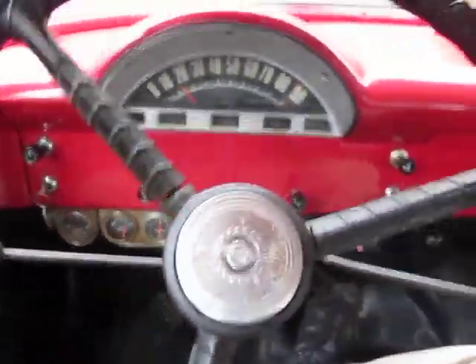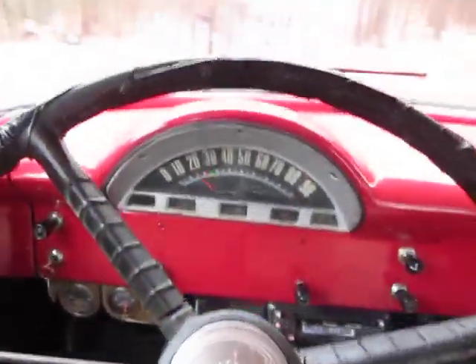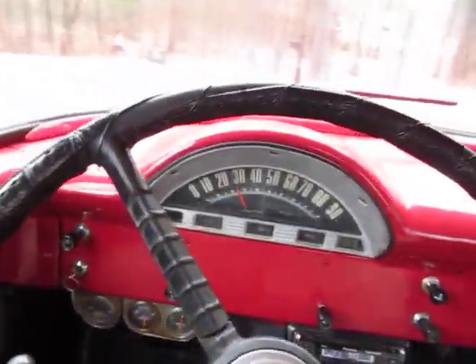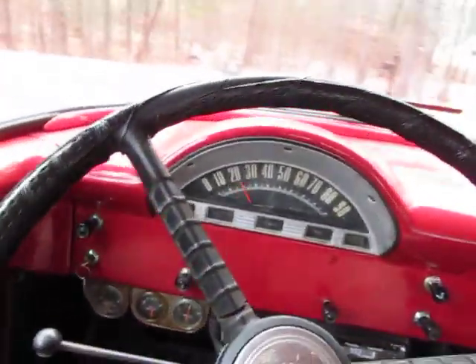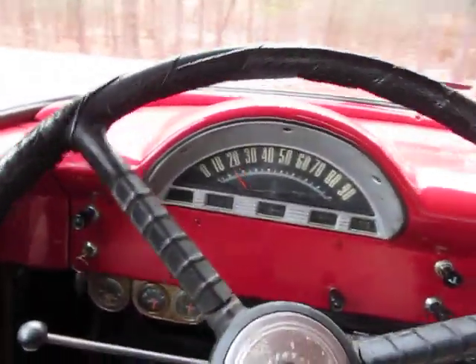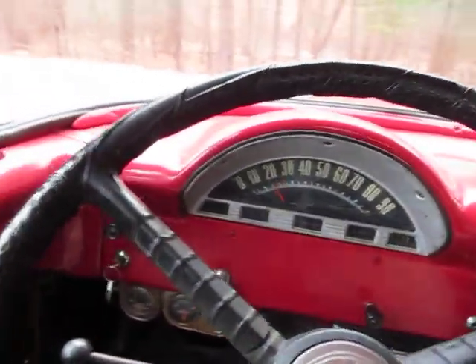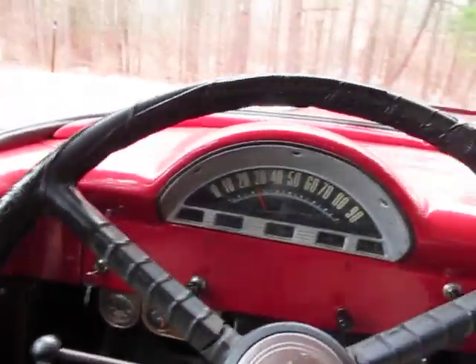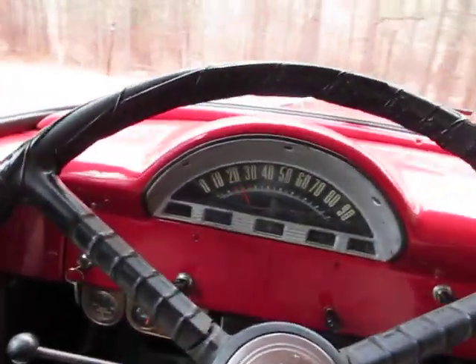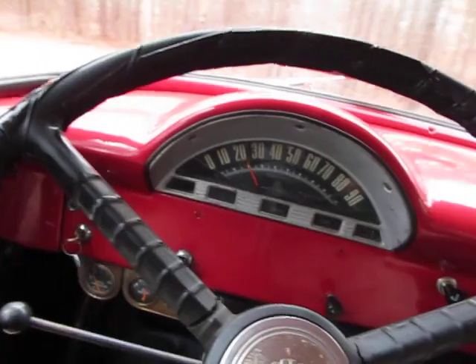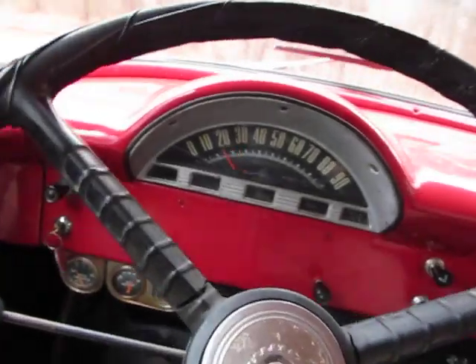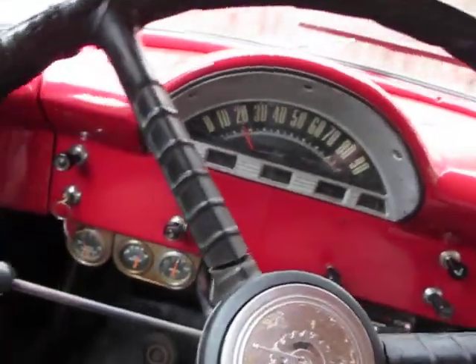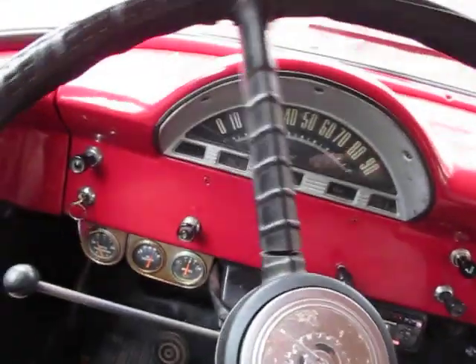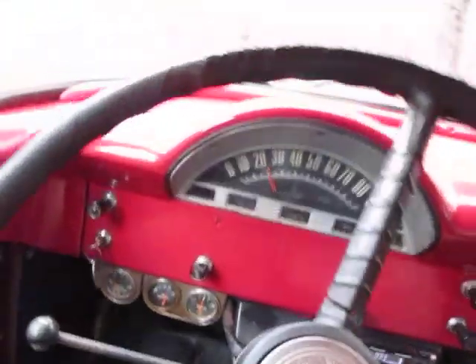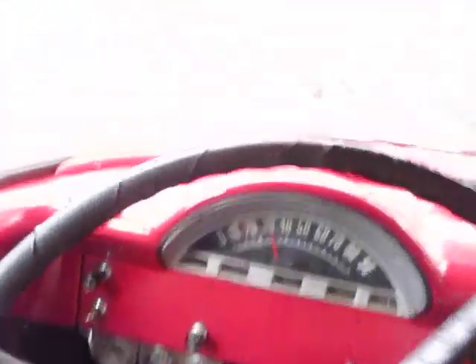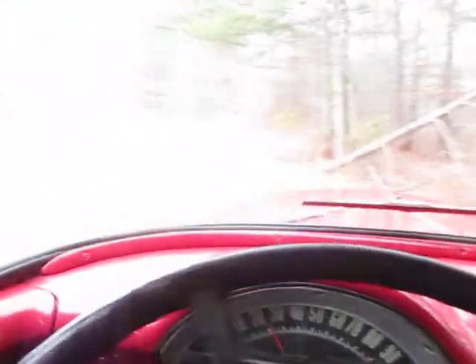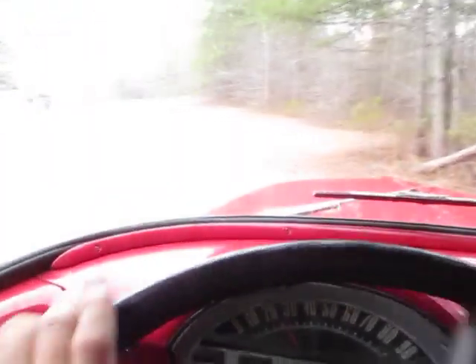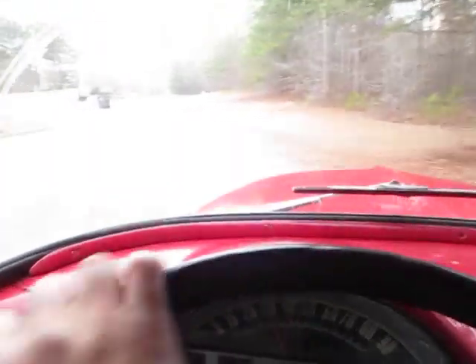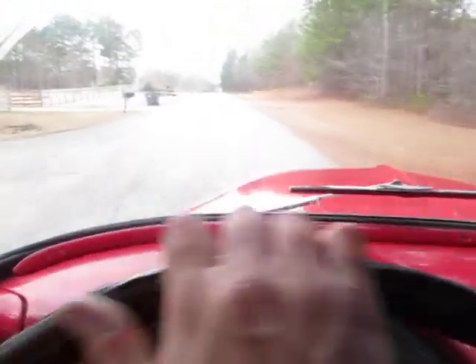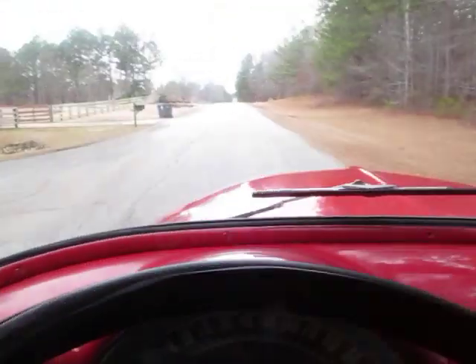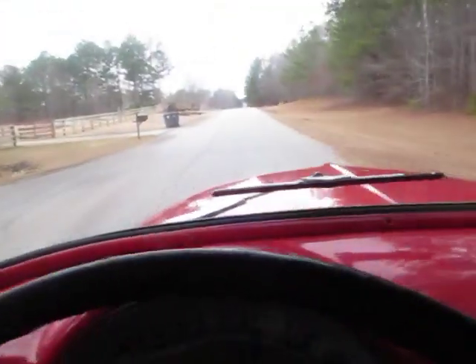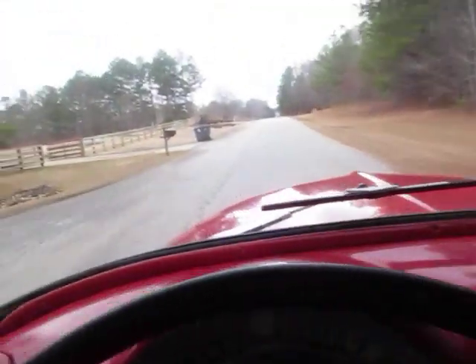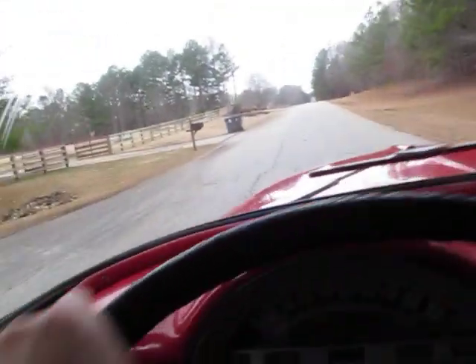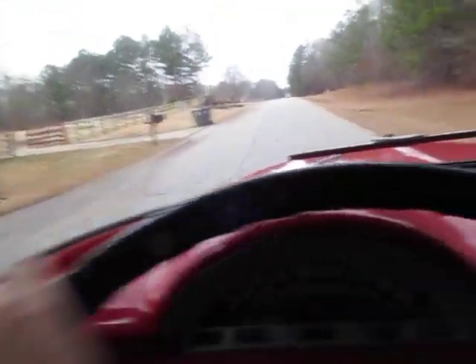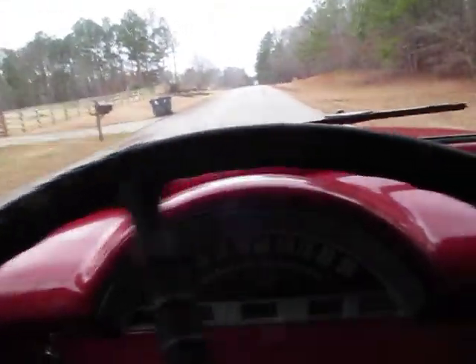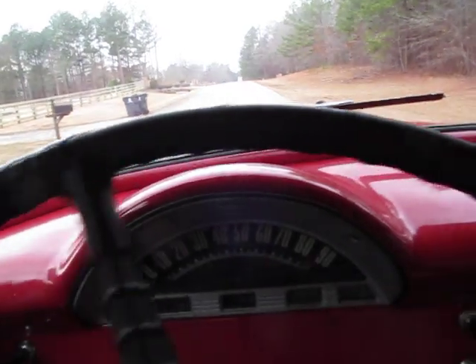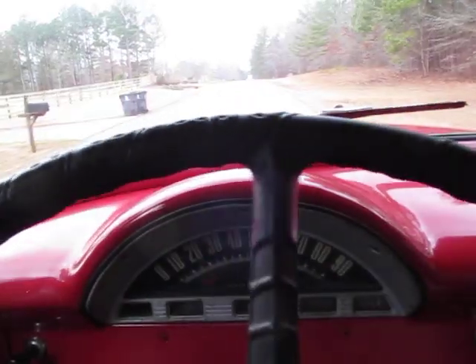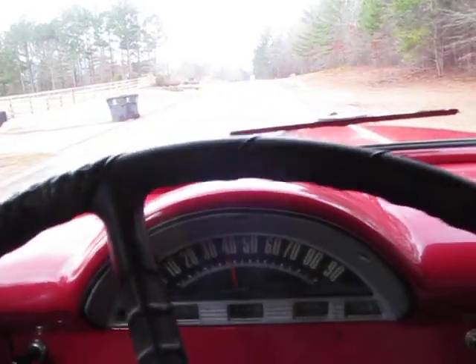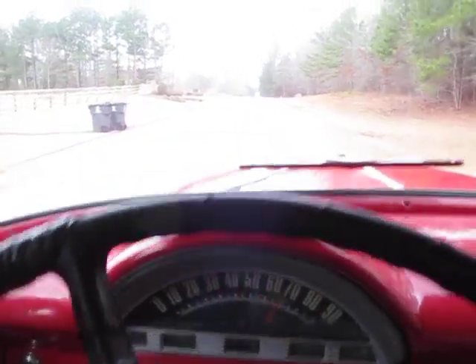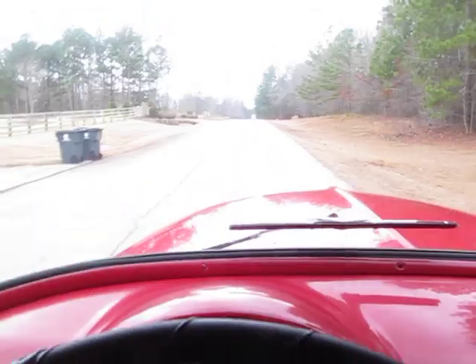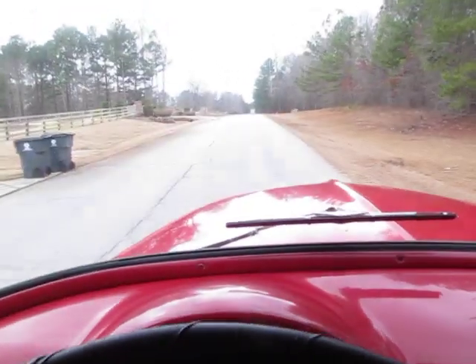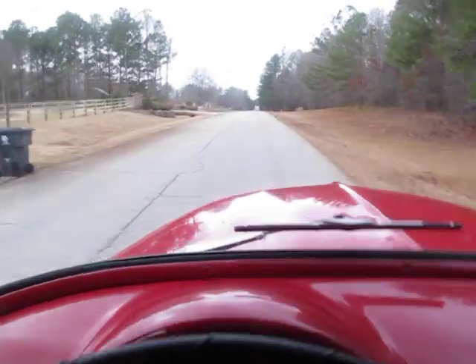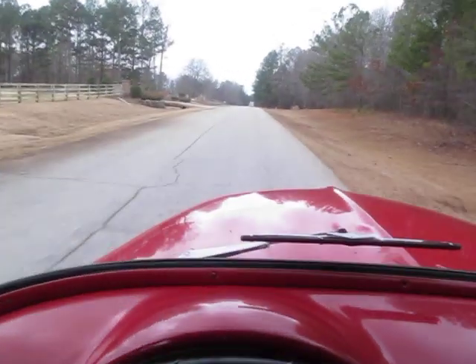Even the horn works, which is awesome. Here I am holding the camera with one hand, steering around this cul-de-sac. Drives really good for being an original '56.